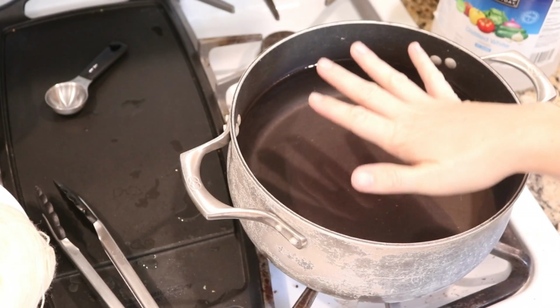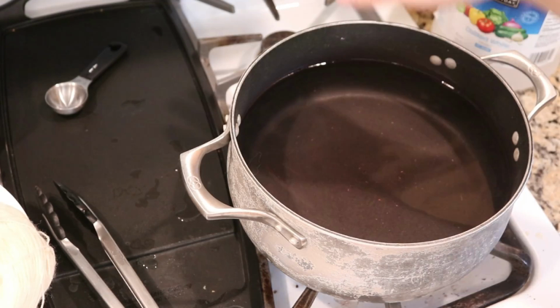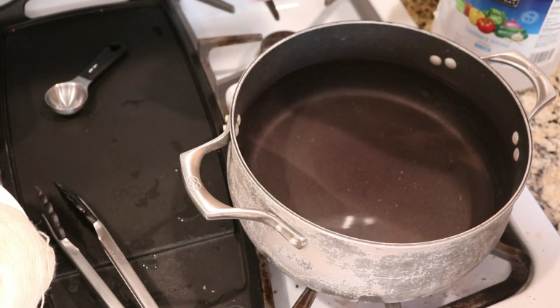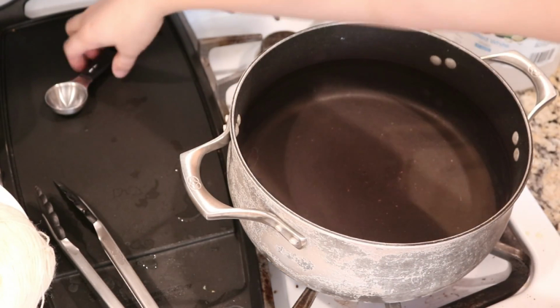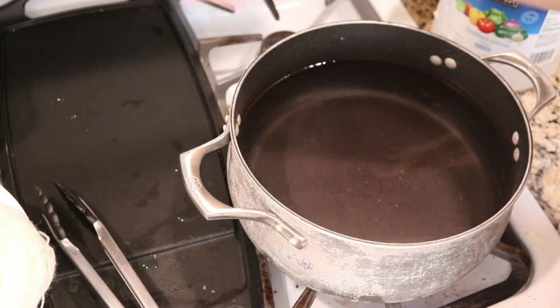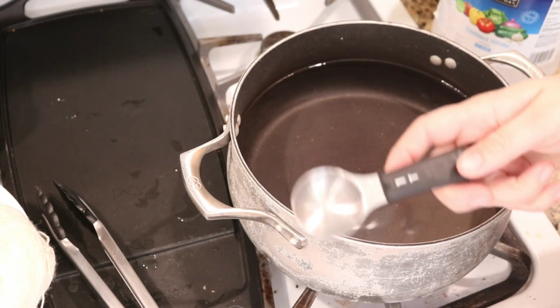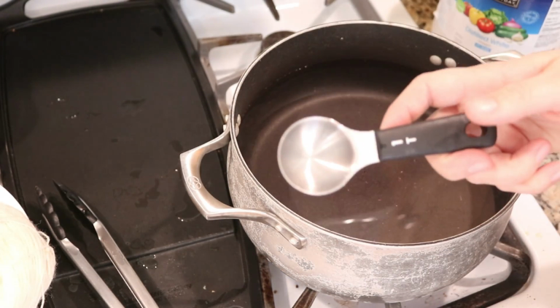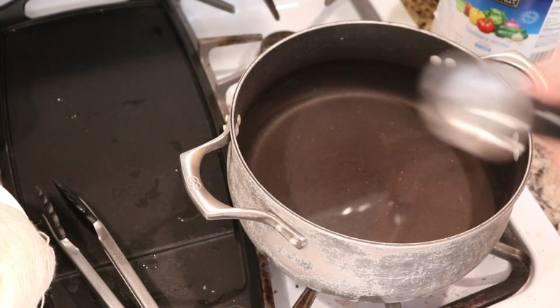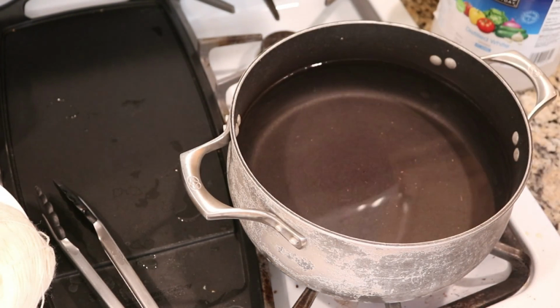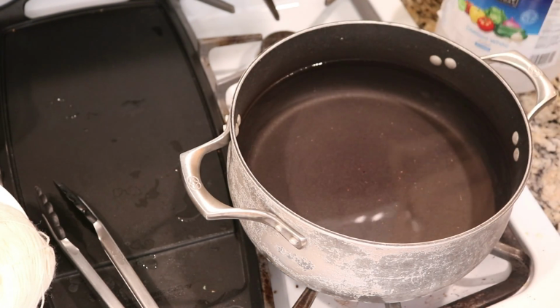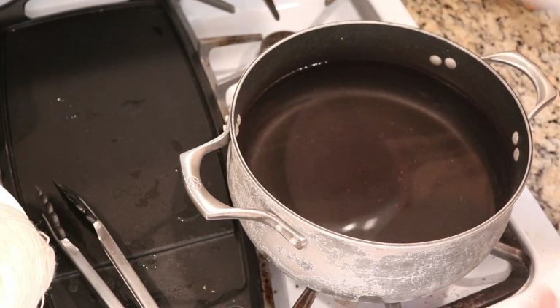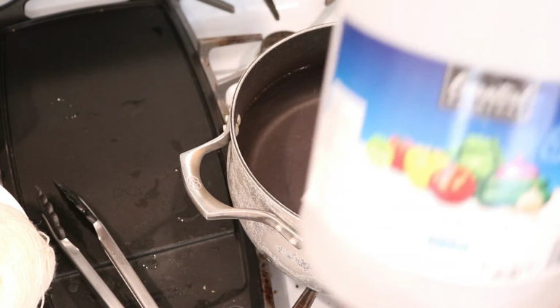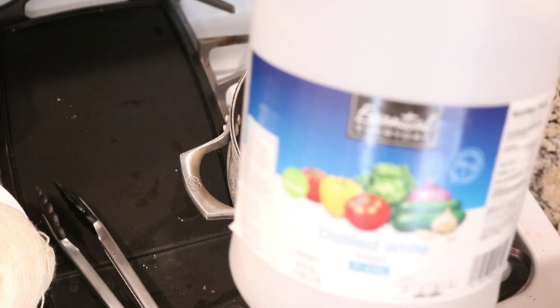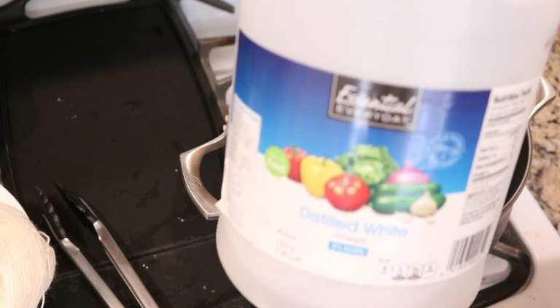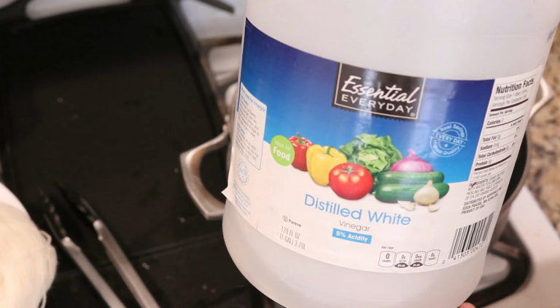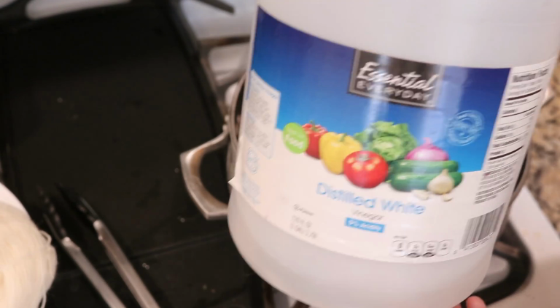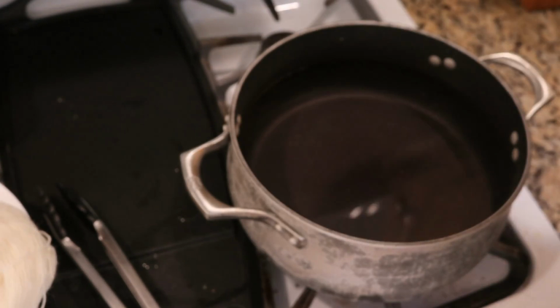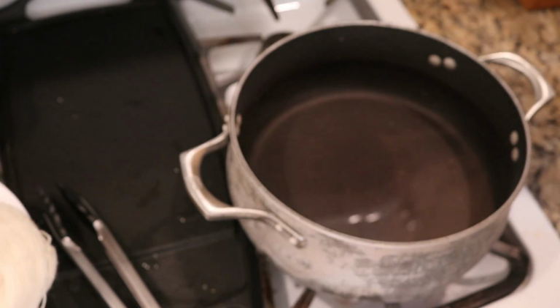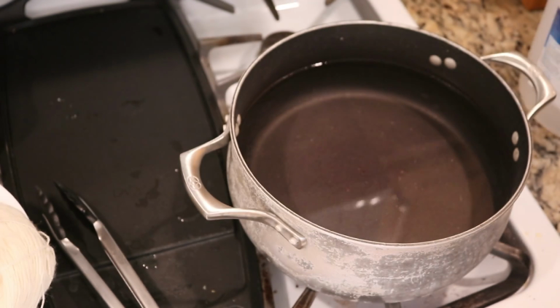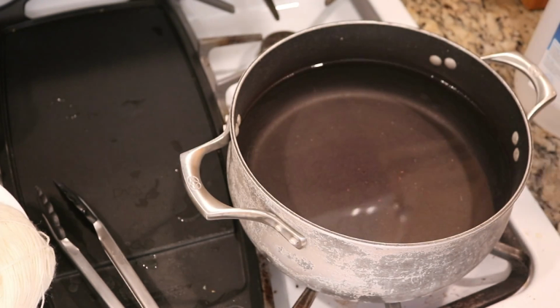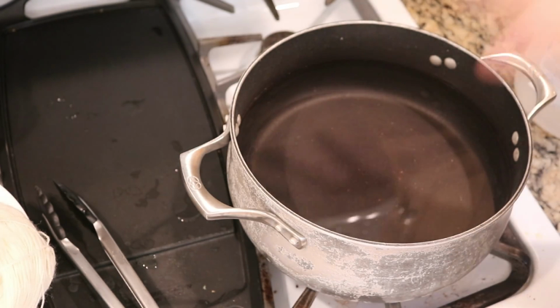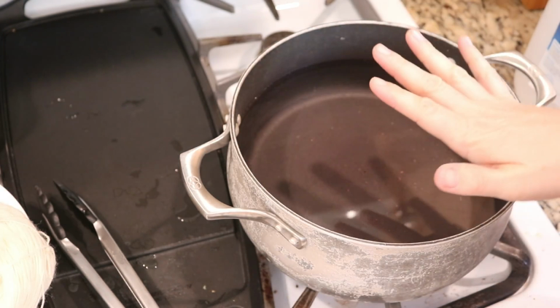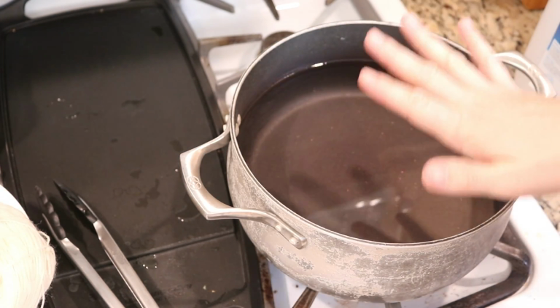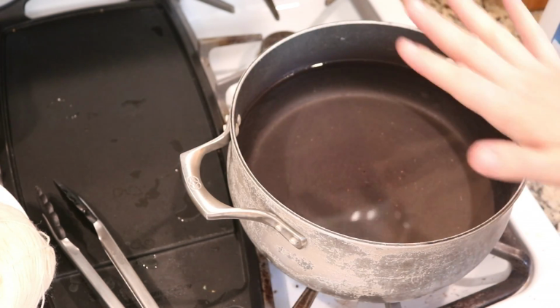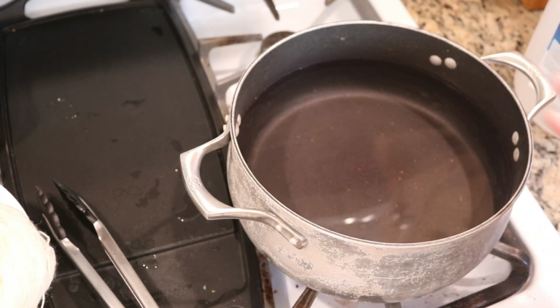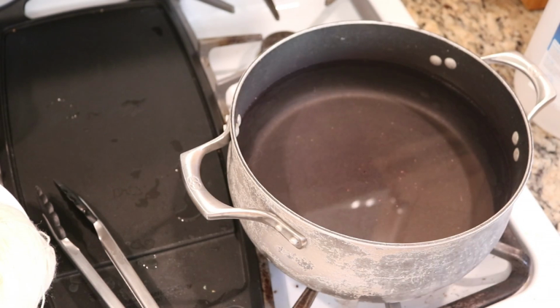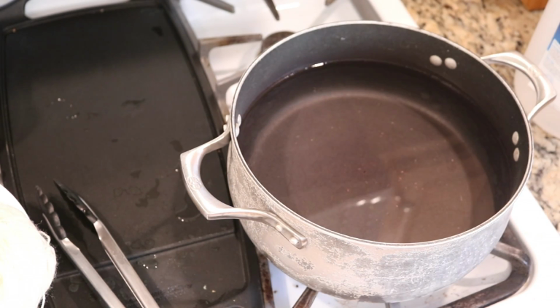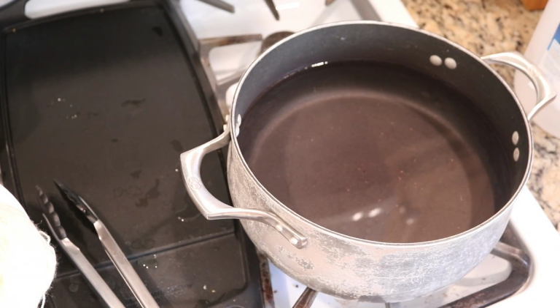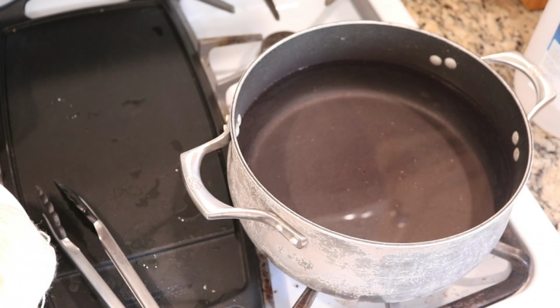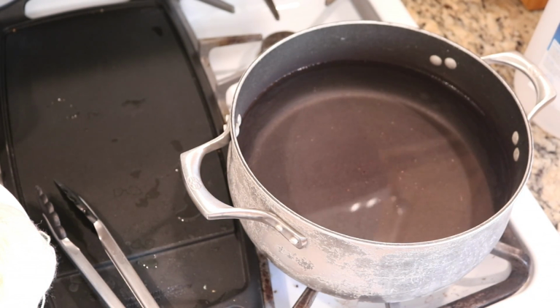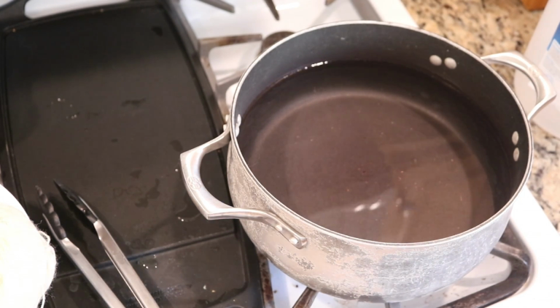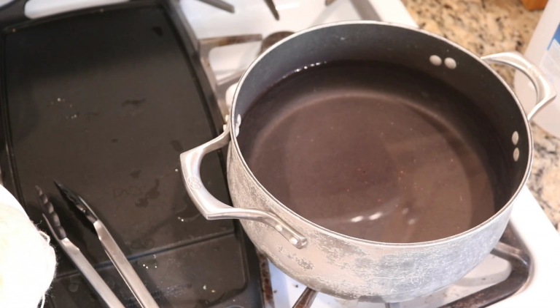In this dye bath I have added two tablespoons of white vinegar to 11 cups of water, and I'm going to bring this to heat and then add the dye immediately before we start dip dyeing.